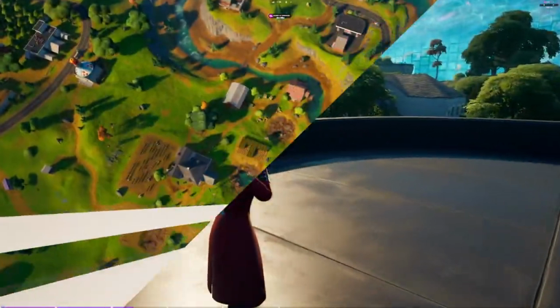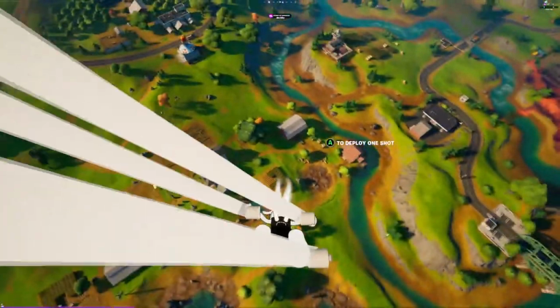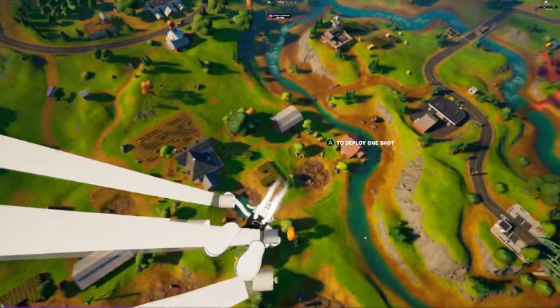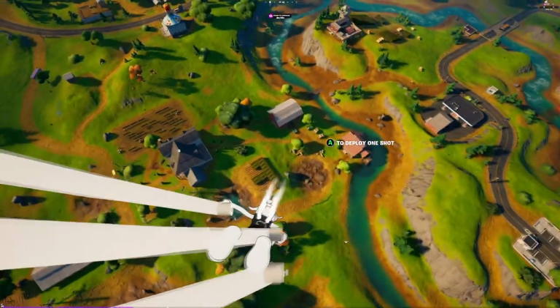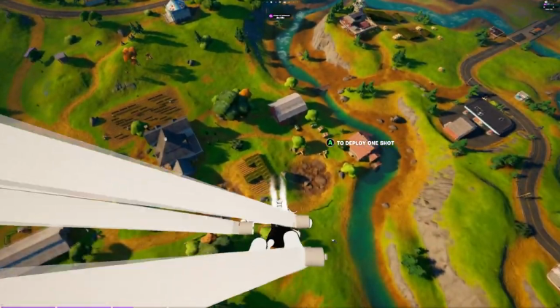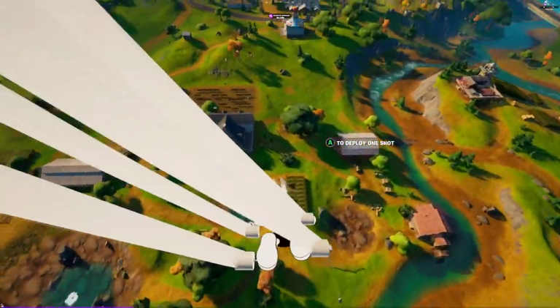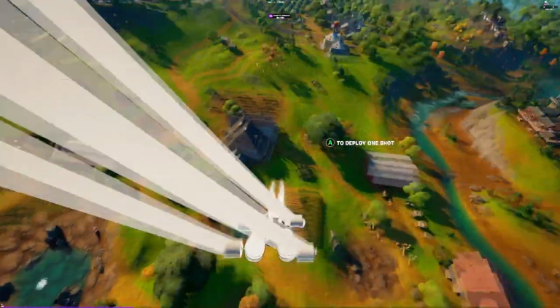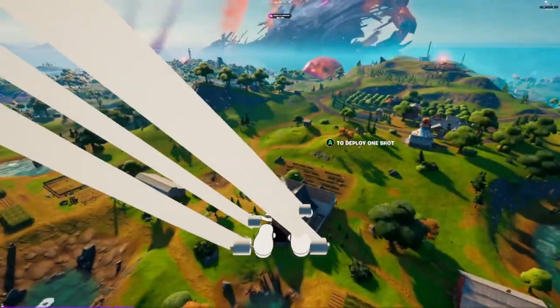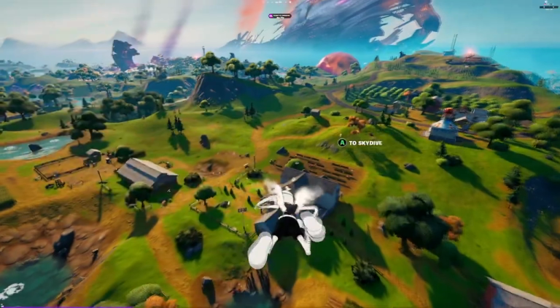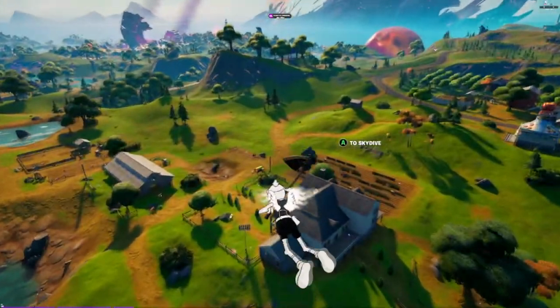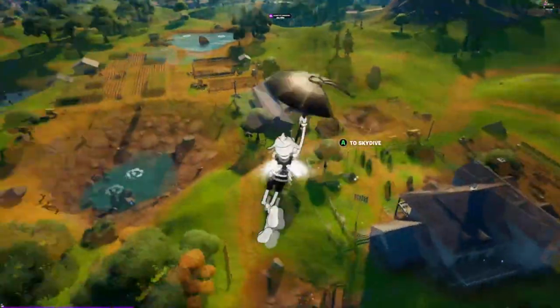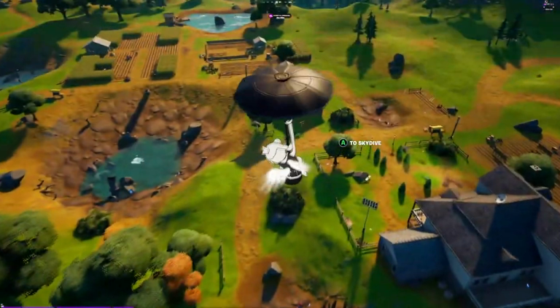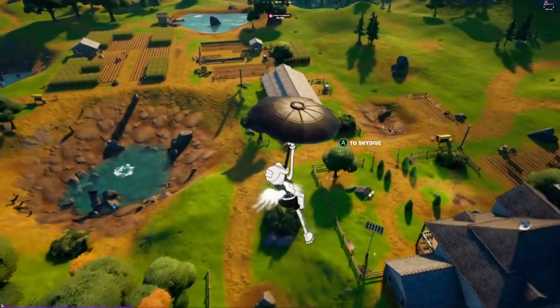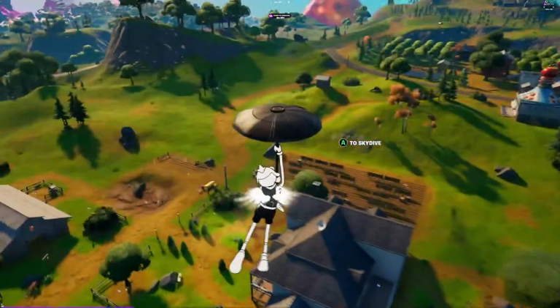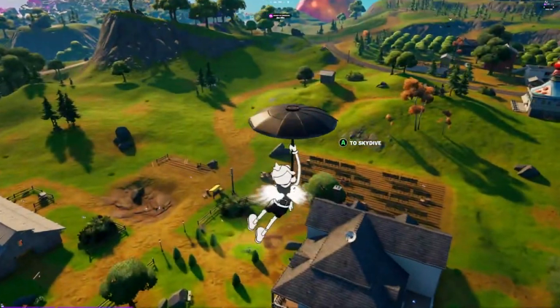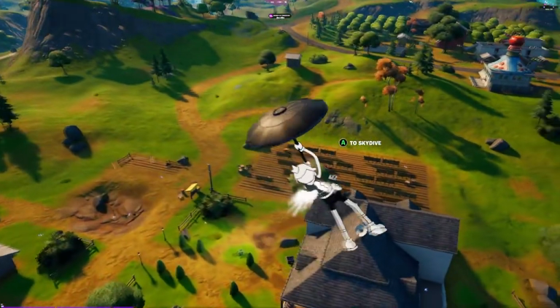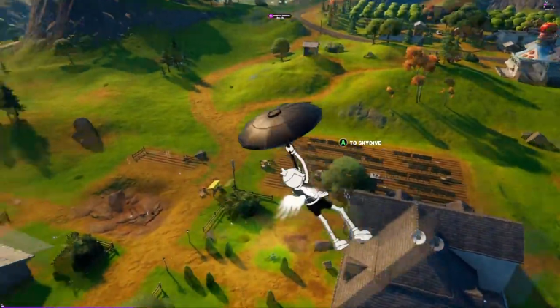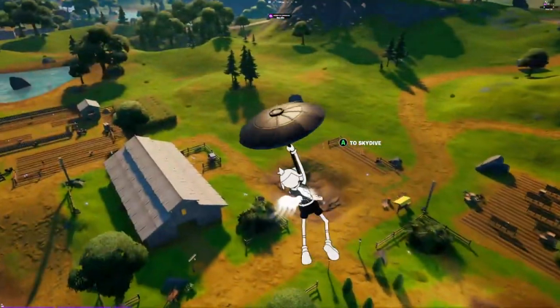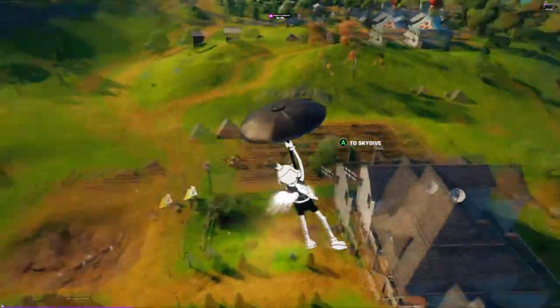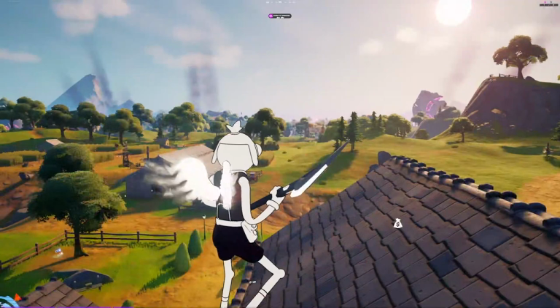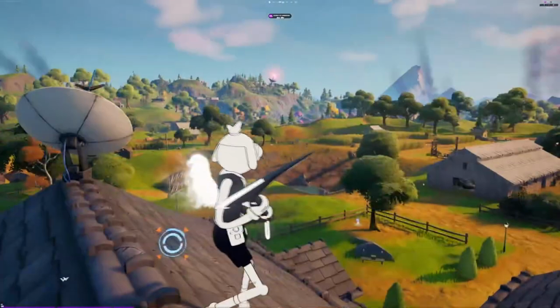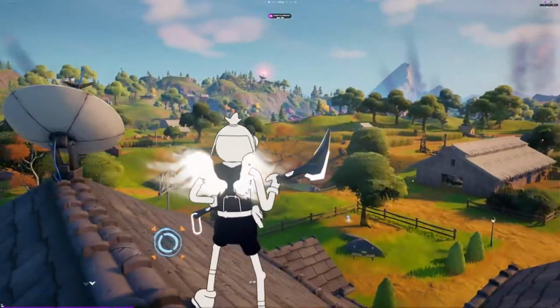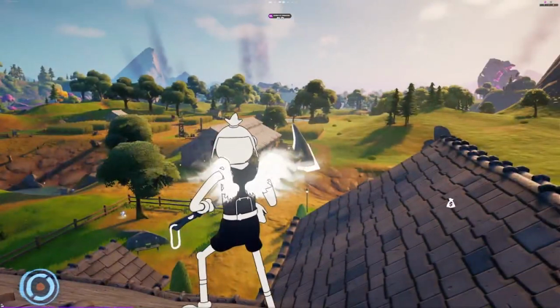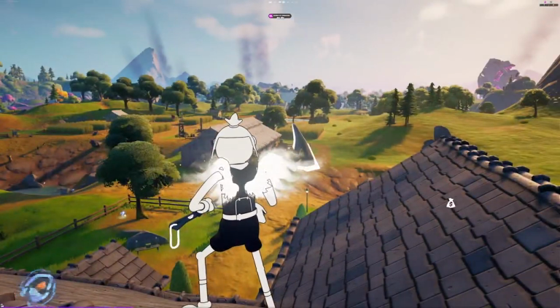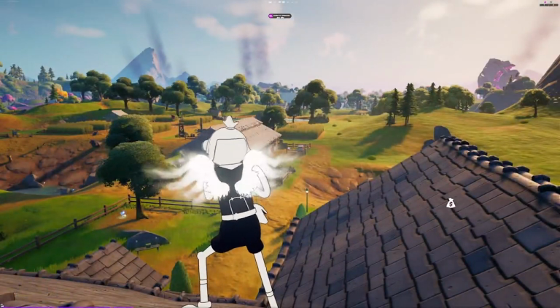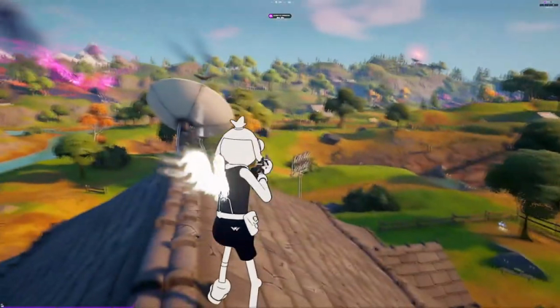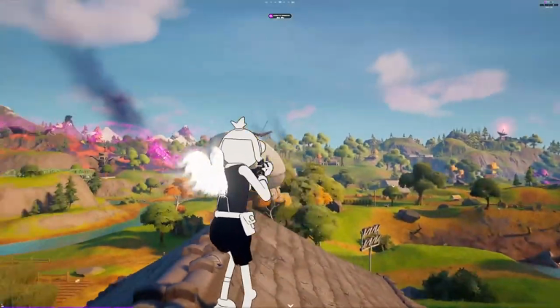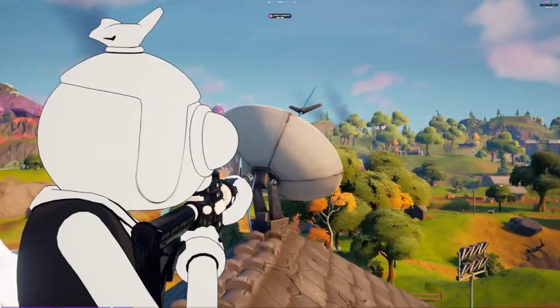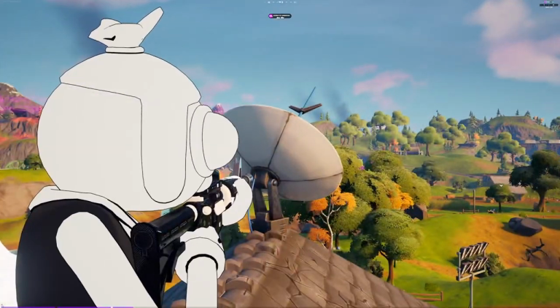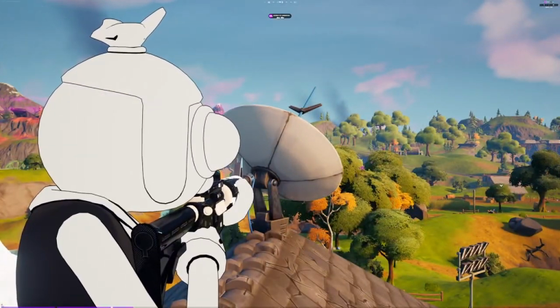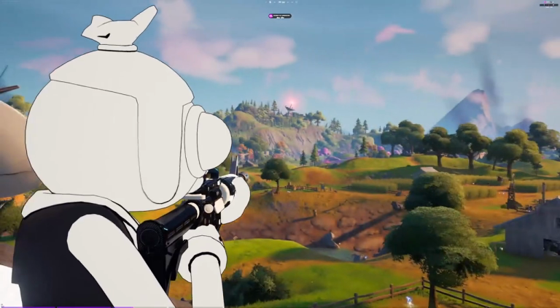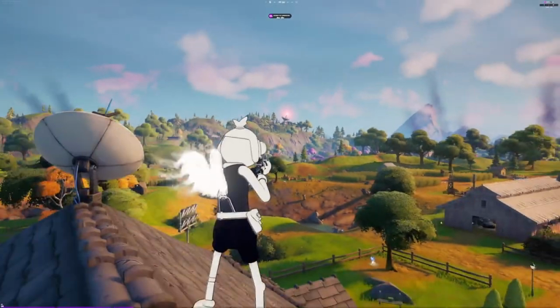Combo number 7 is for the default or uncolored version of Tuna Fish. We've got the TP Contrail and the One Shot Umbrella. For the Back Bling I went with Perfect Wings, Shadow Caliper for the Harvesting Tool, and Array for the Wrap.